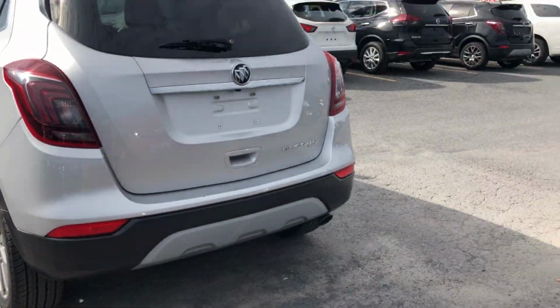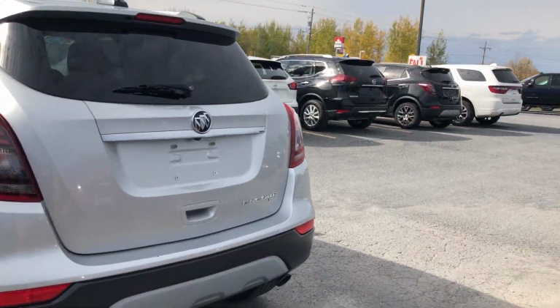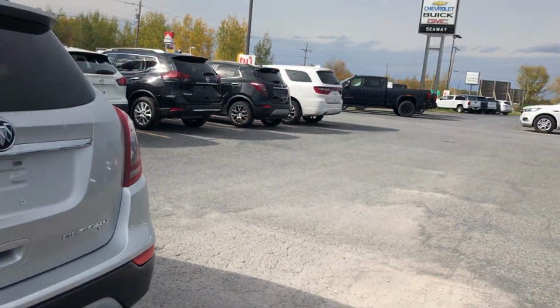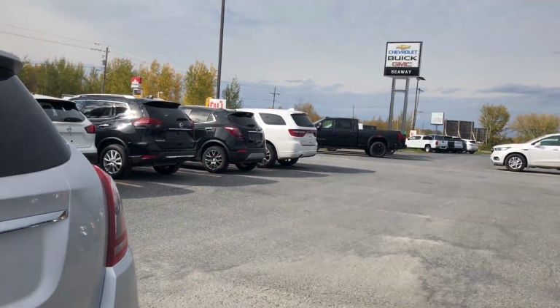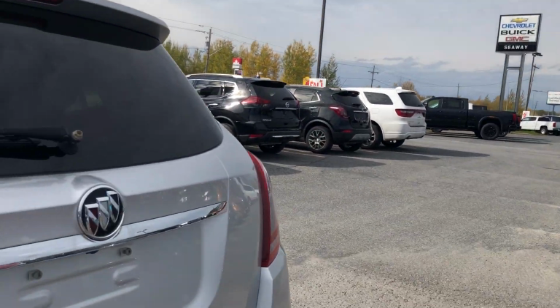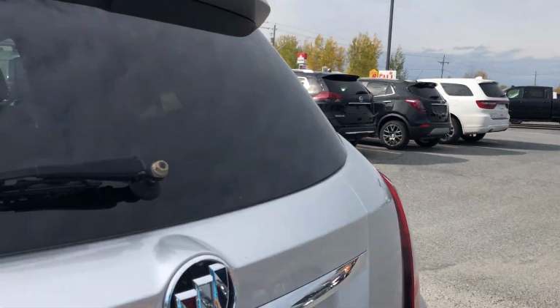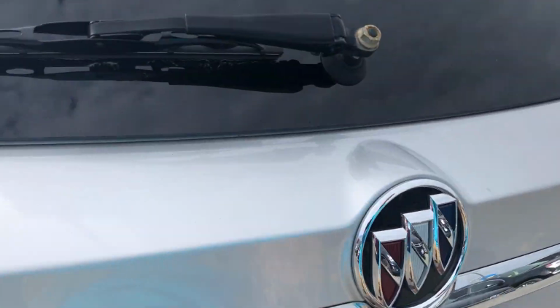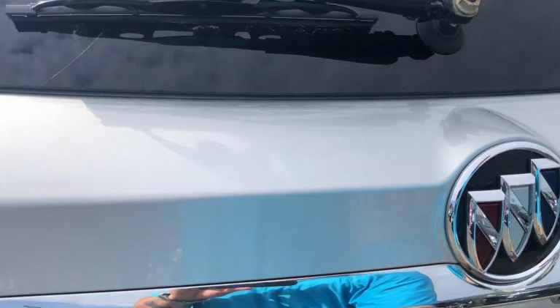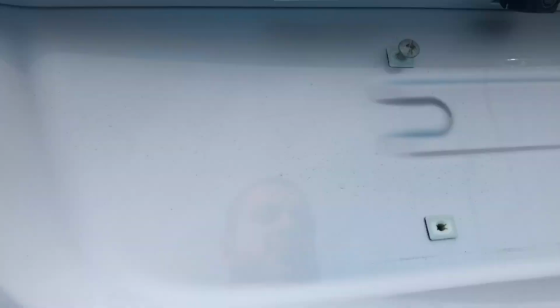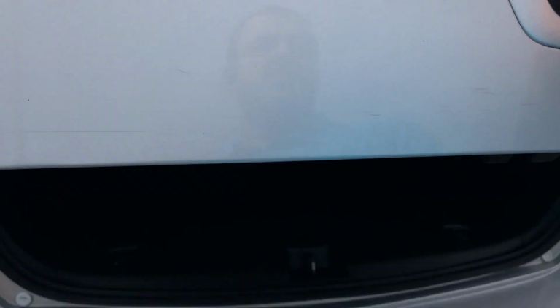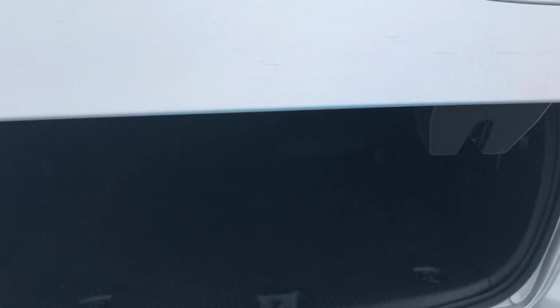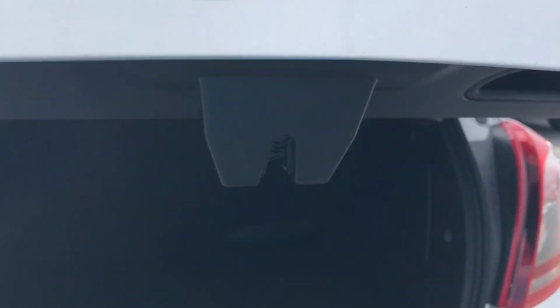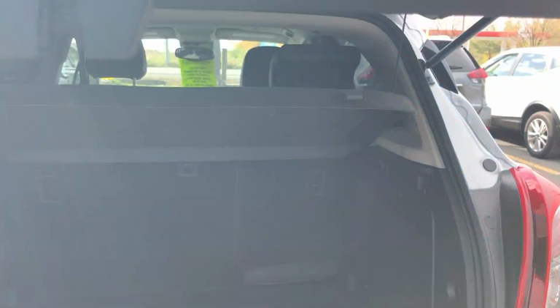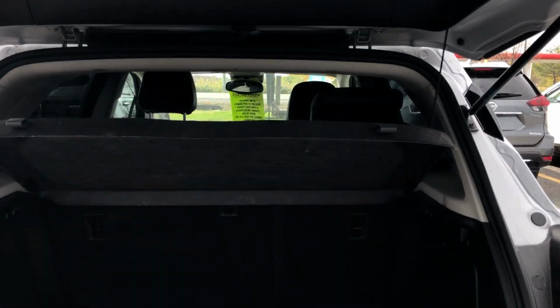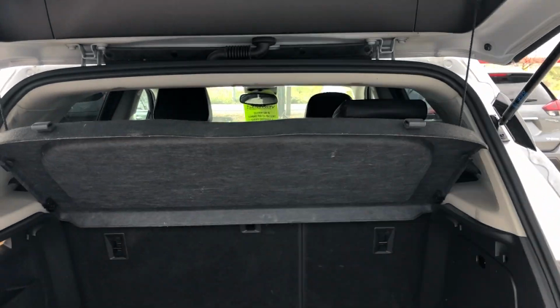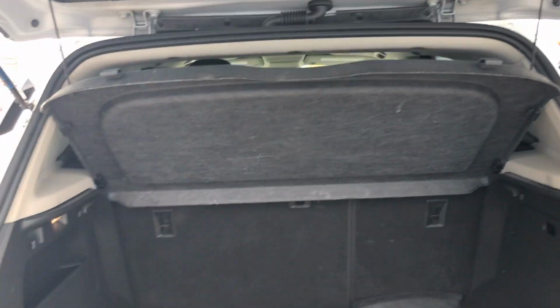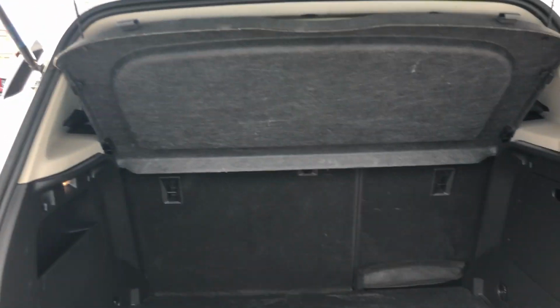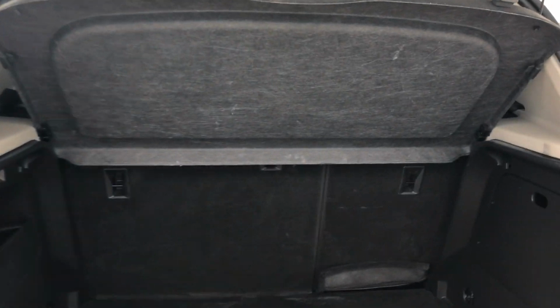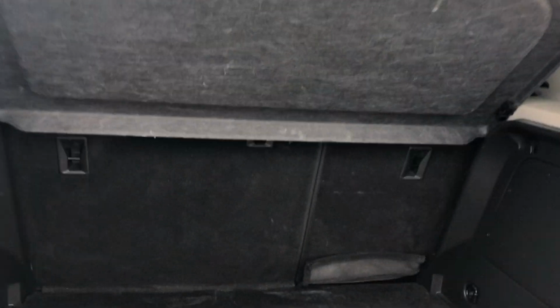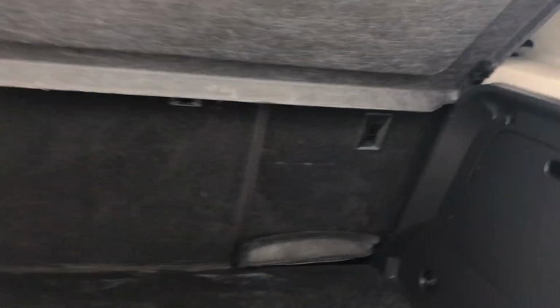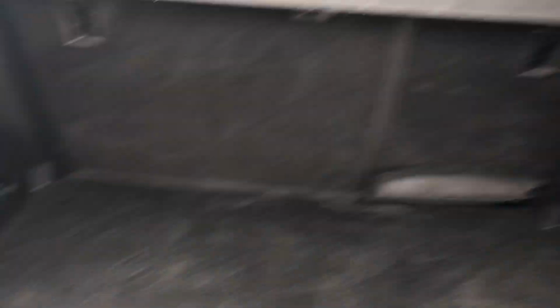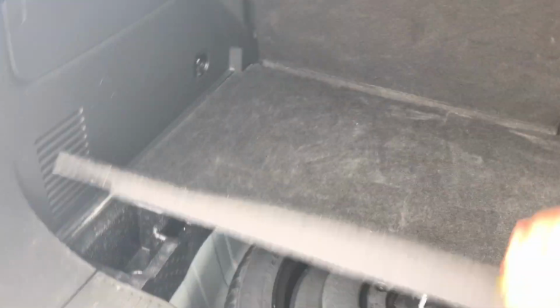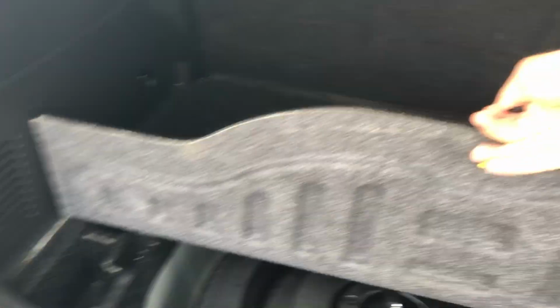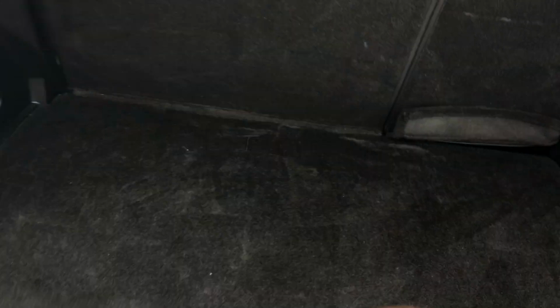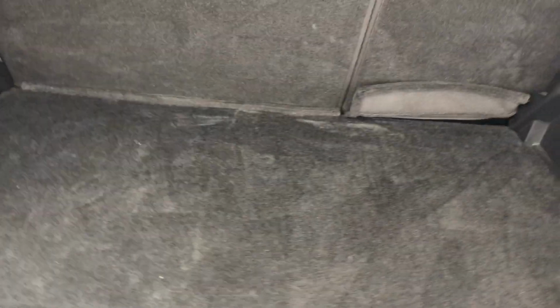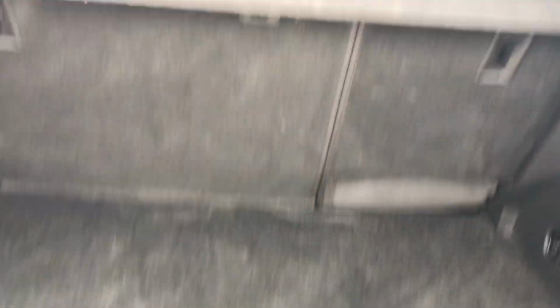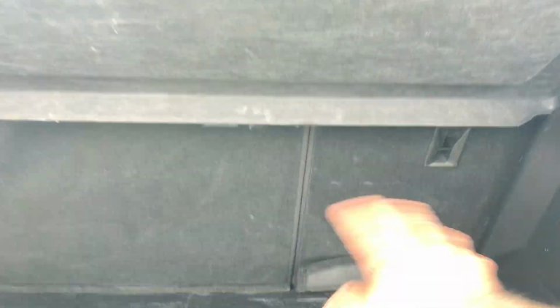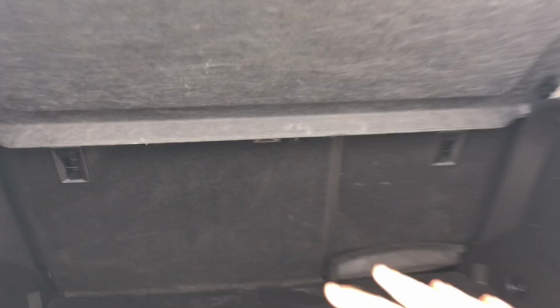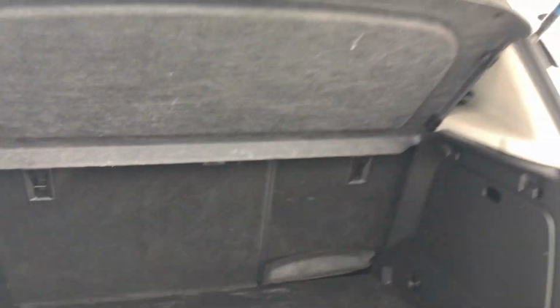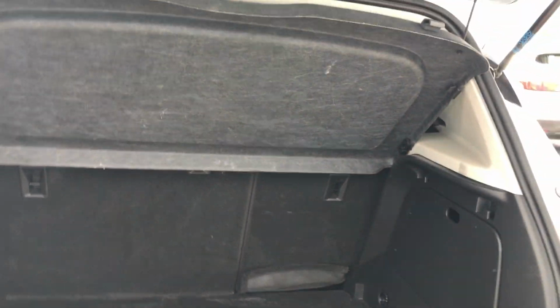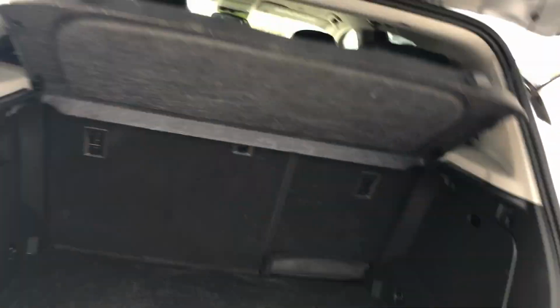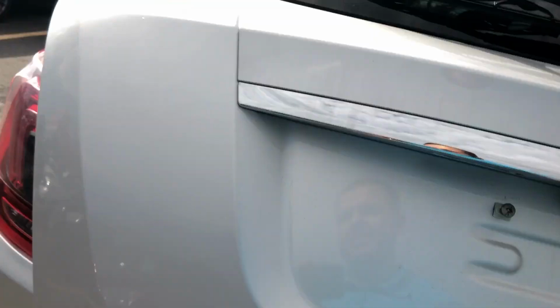Let me show you some of the trunk space here. You've got the privacy cover, and the tire repair kit can be found down there. You've also got the 60-40 rear split folding seats.